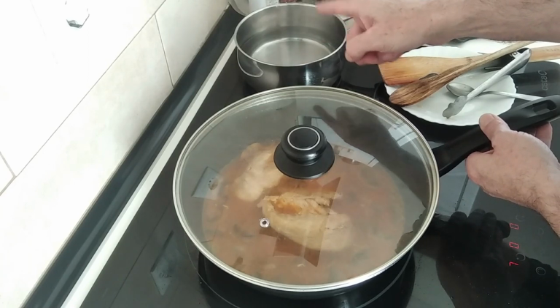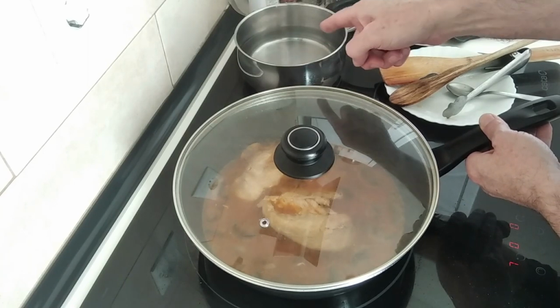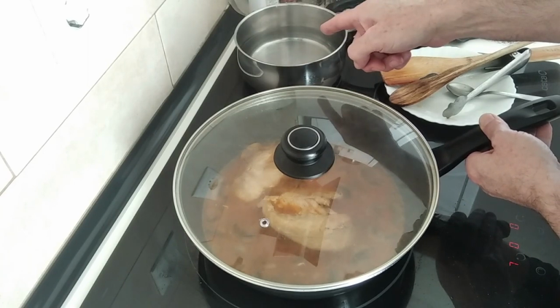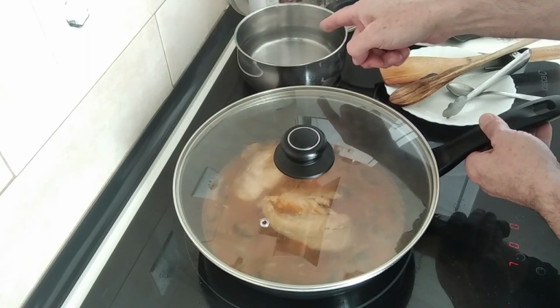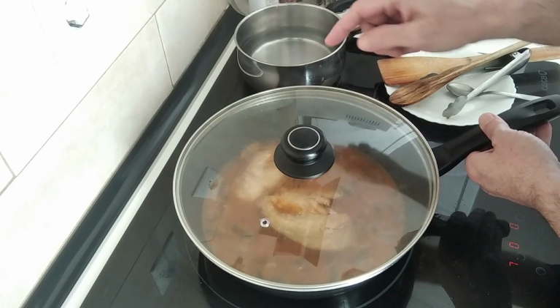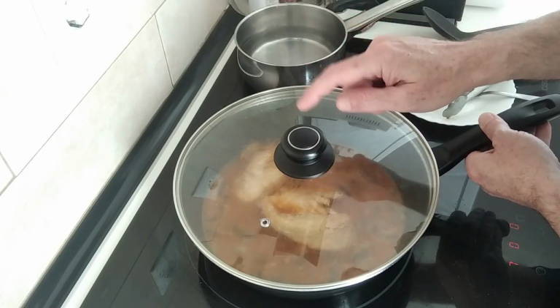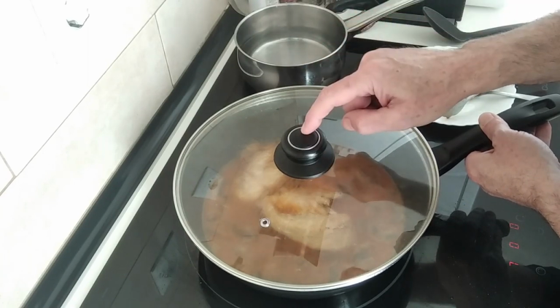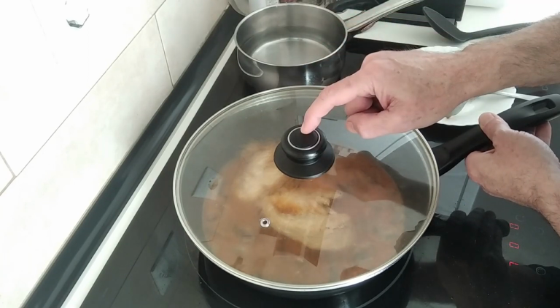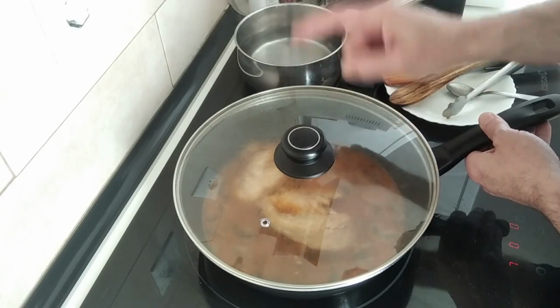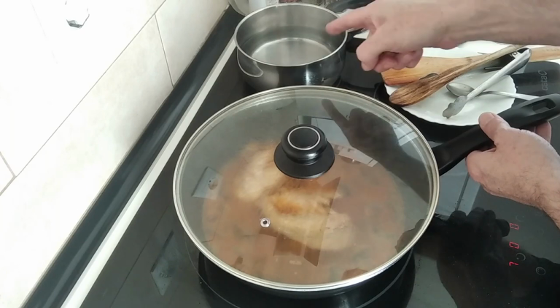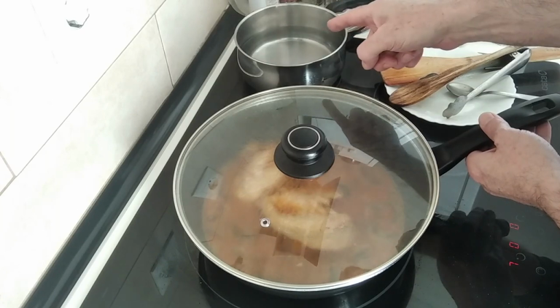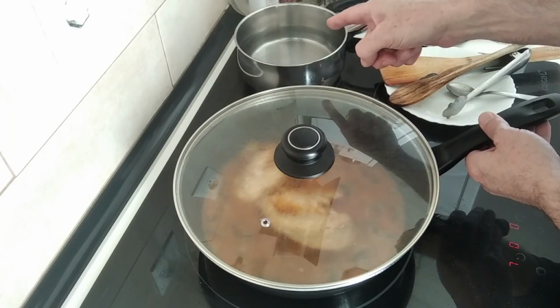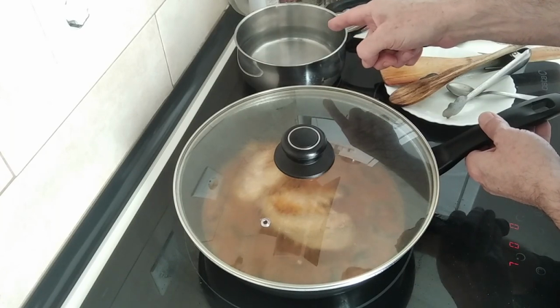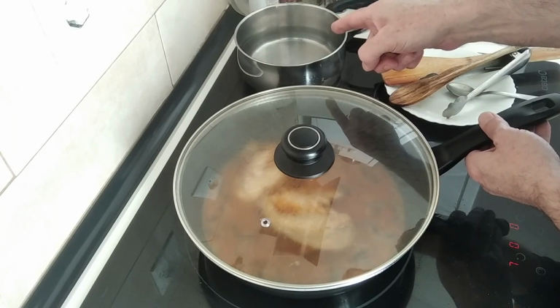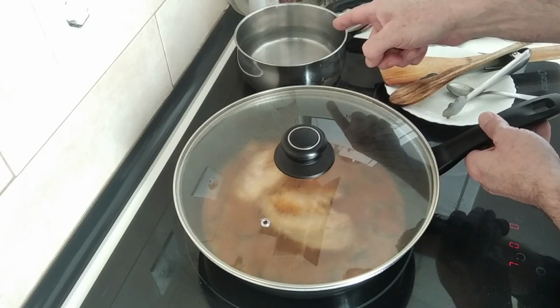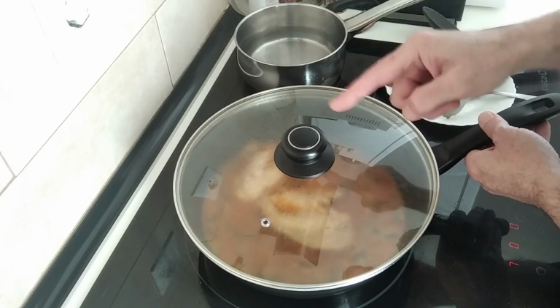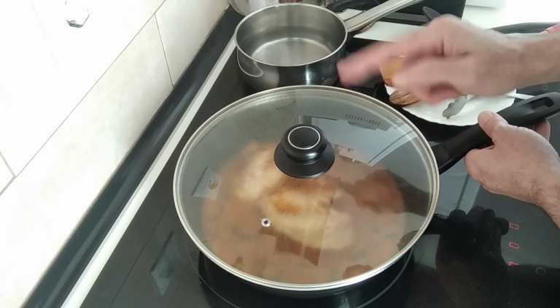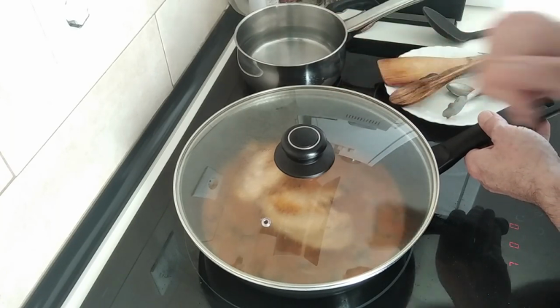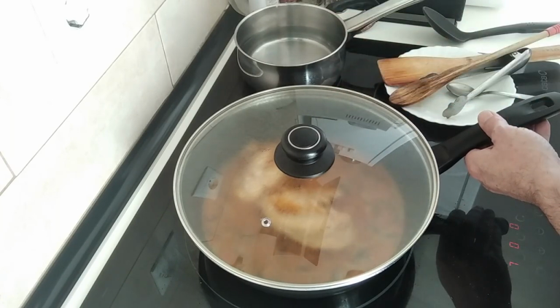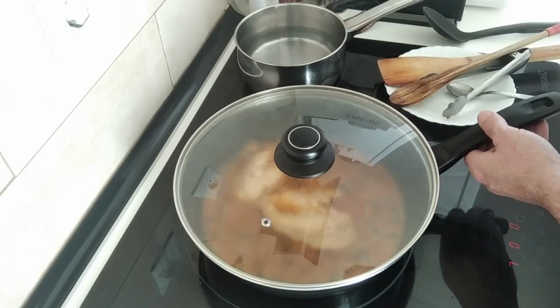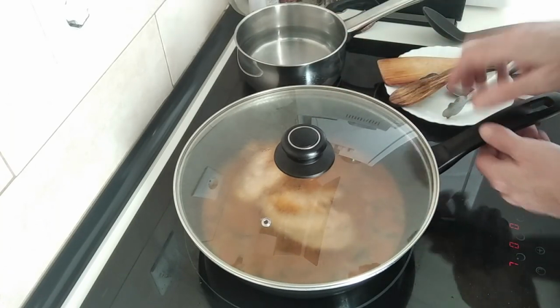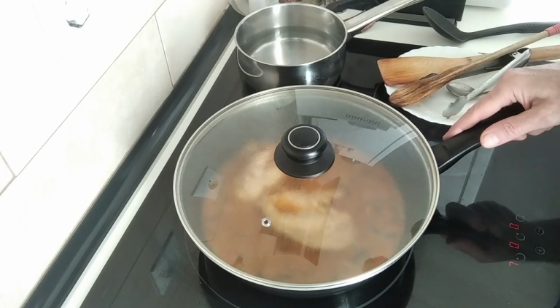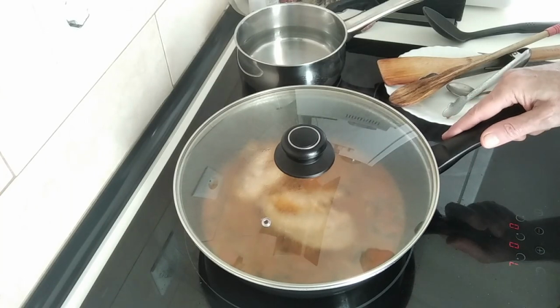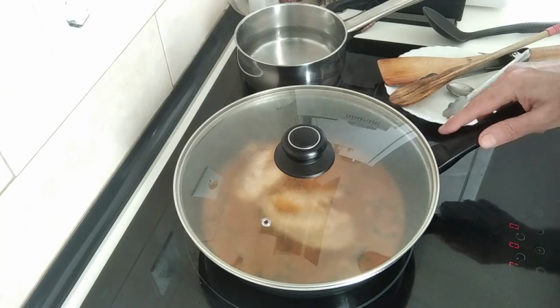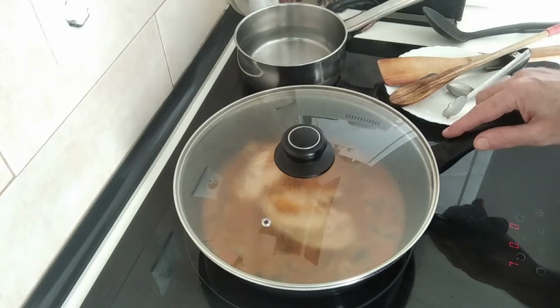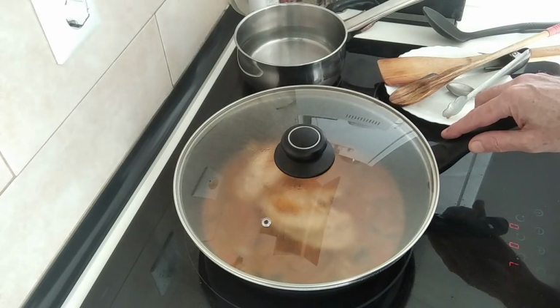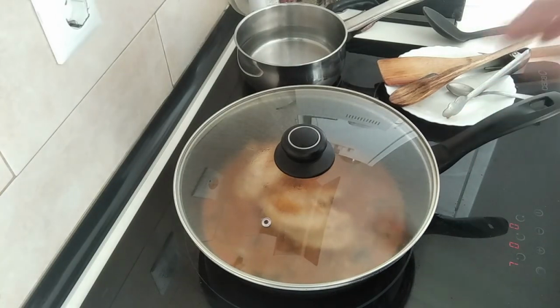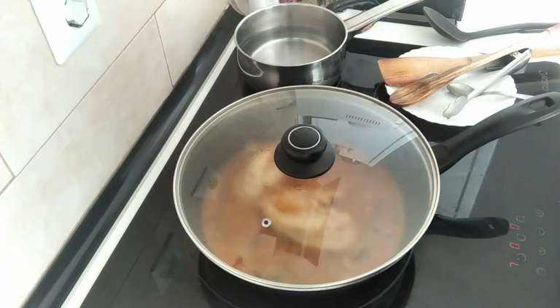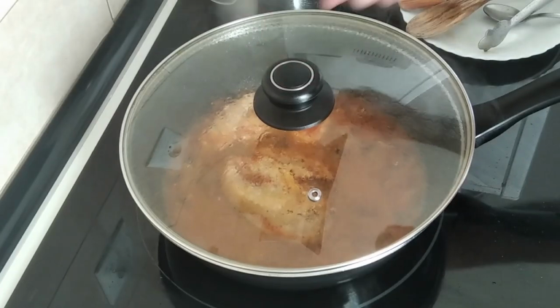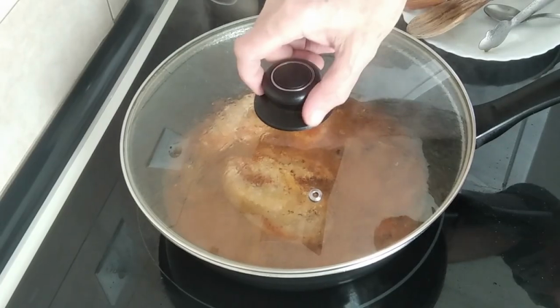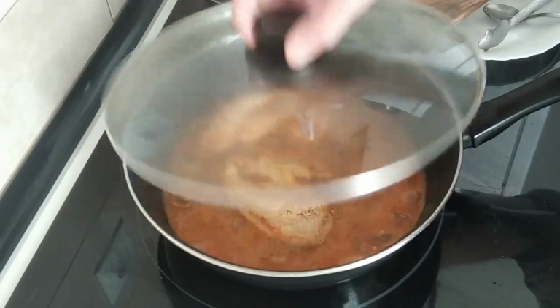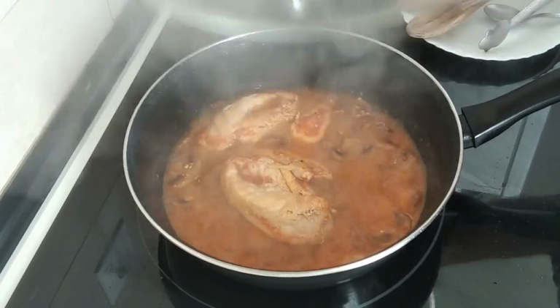Leave it there for fifteen minutes. If you're going to be having rice, now is a good time to start doing it, because by the time this is ready the rice will be ready so you can eat everything nice and hot. I'll be back in fifteen minutes.